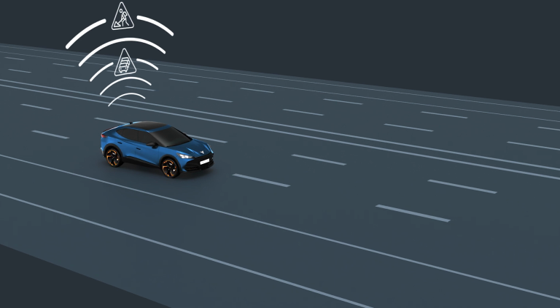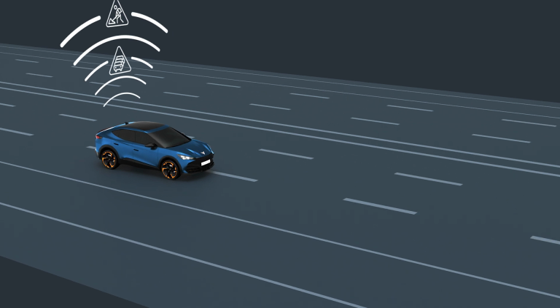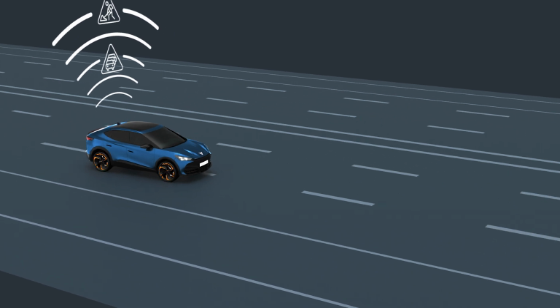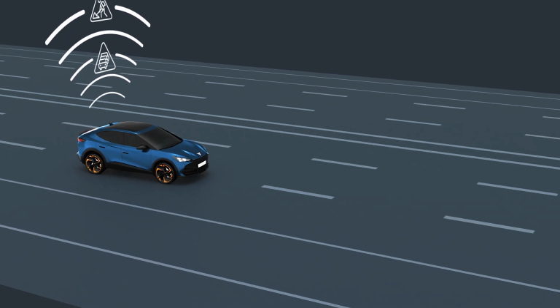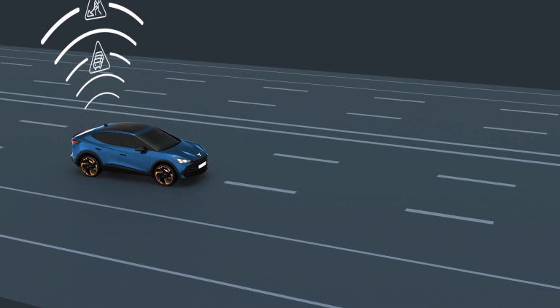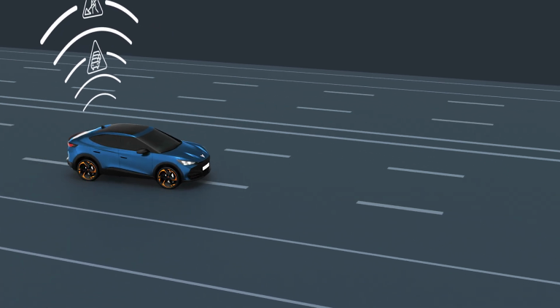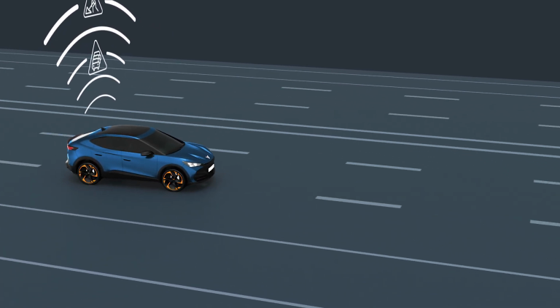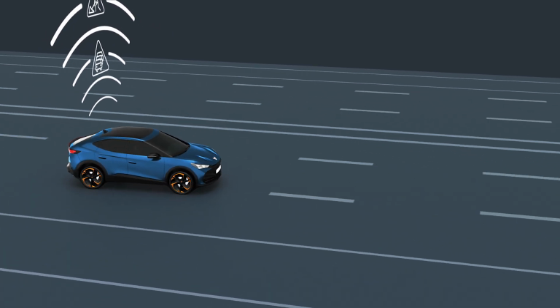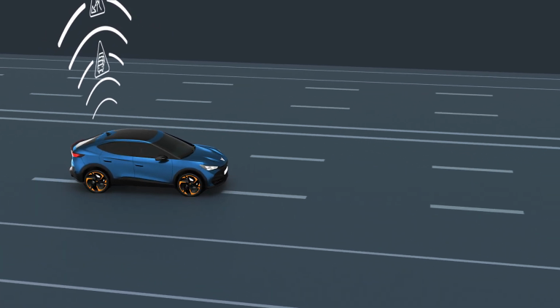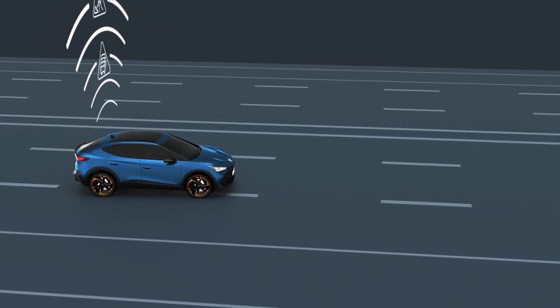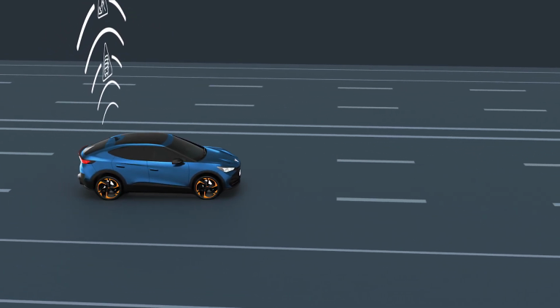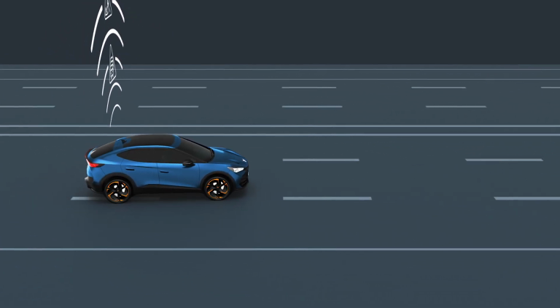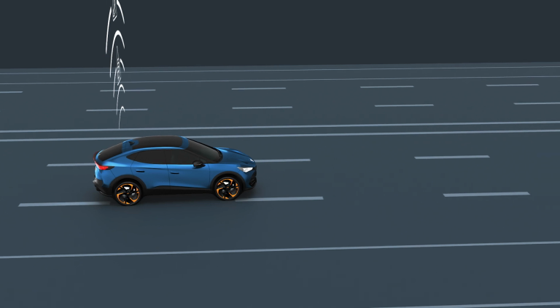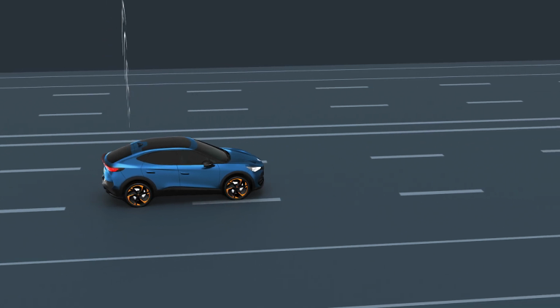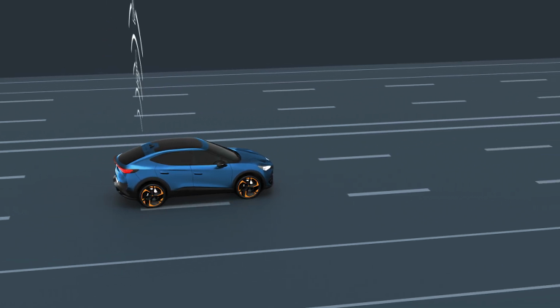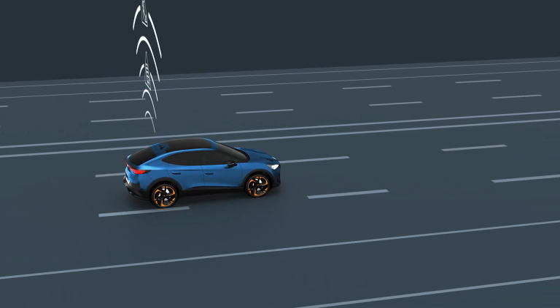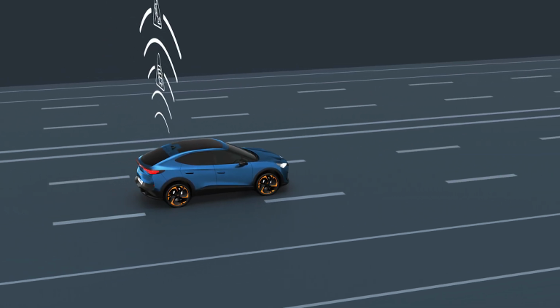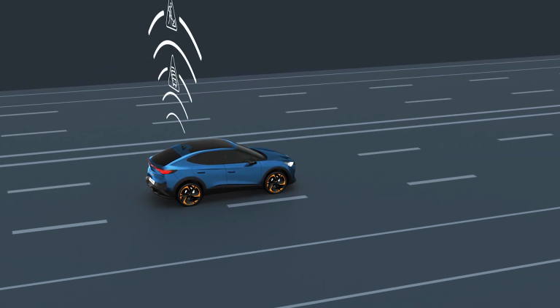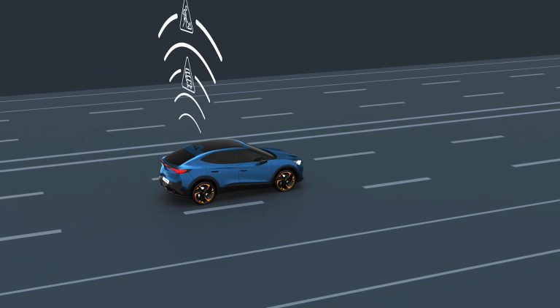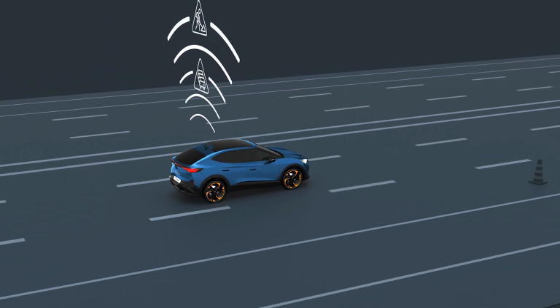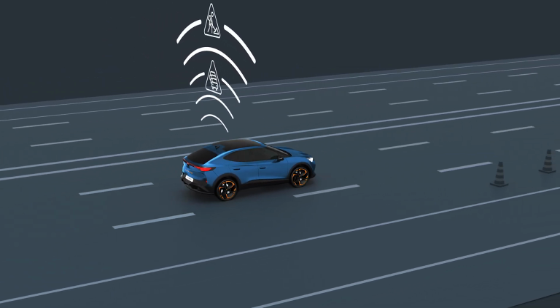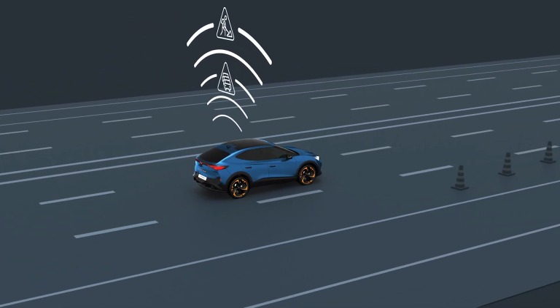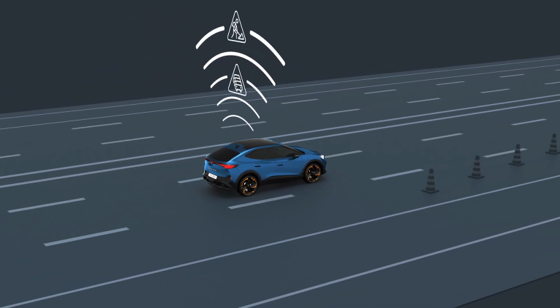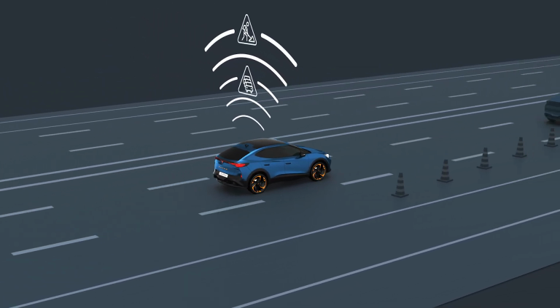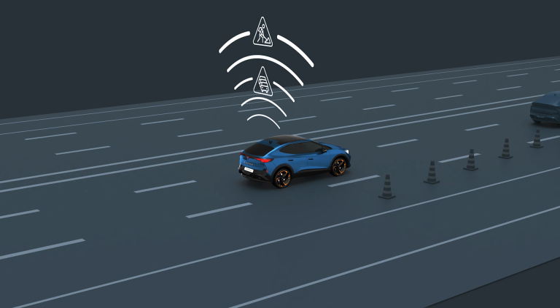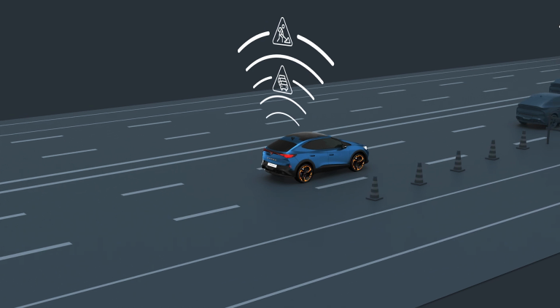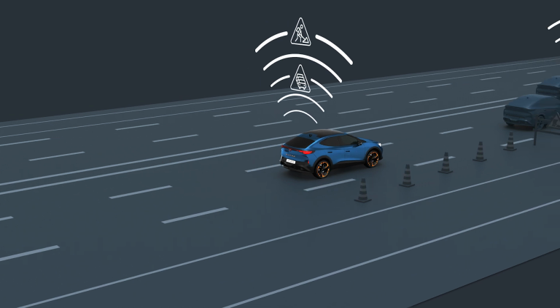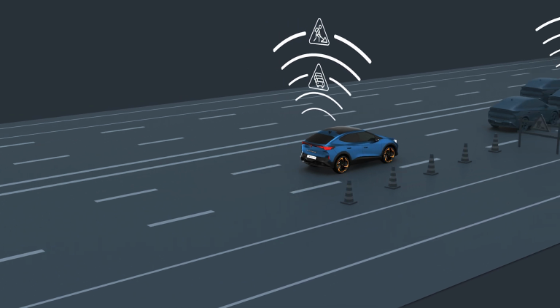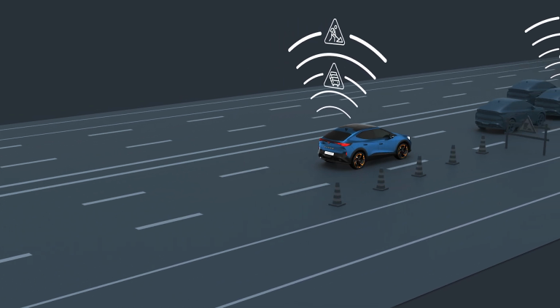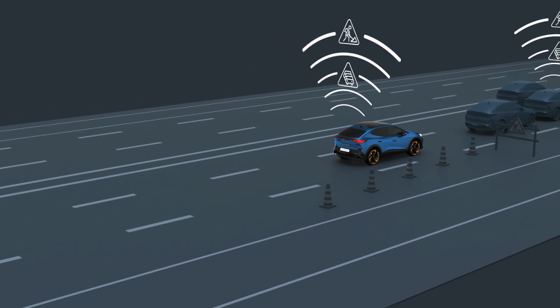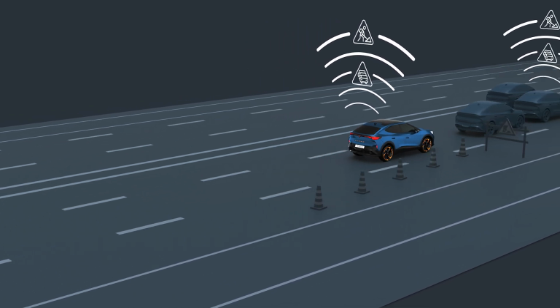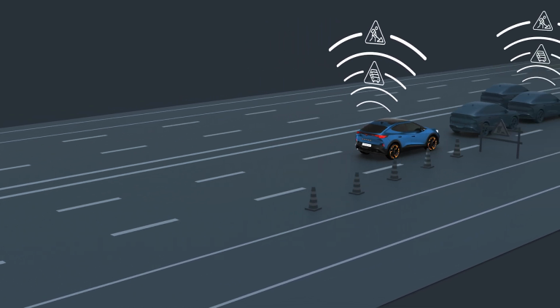Vehicles that have CAR2X technology can interact with other vehicles nearby. This allows our vehicle to receive information about the existence of a traffic jam ahead and to reduce its speed in time.